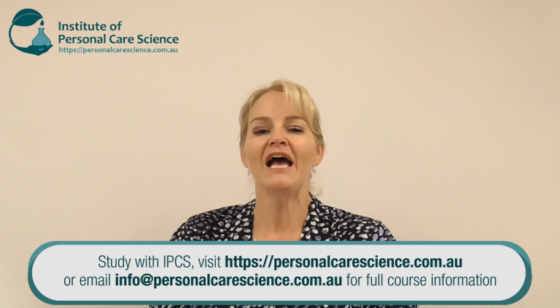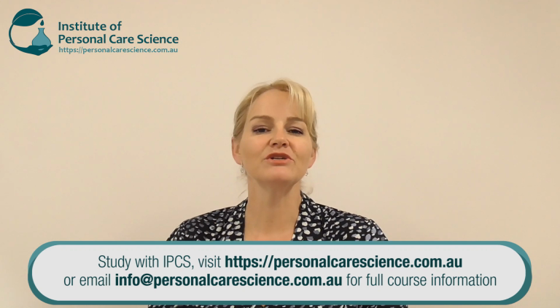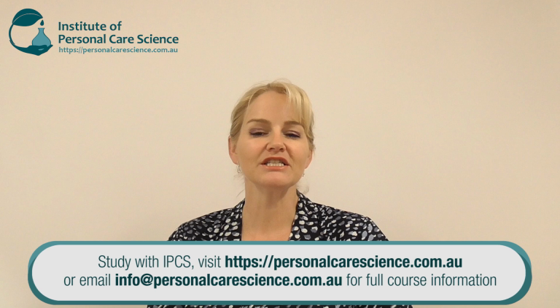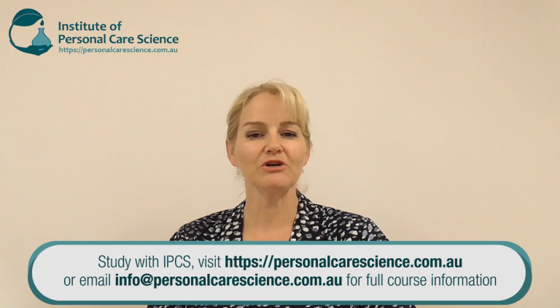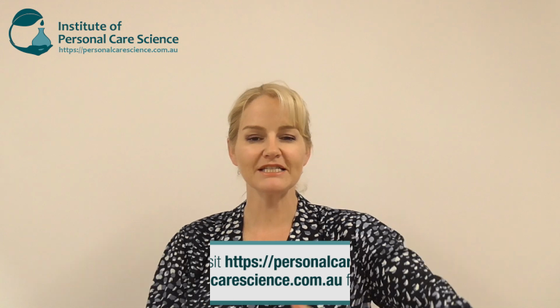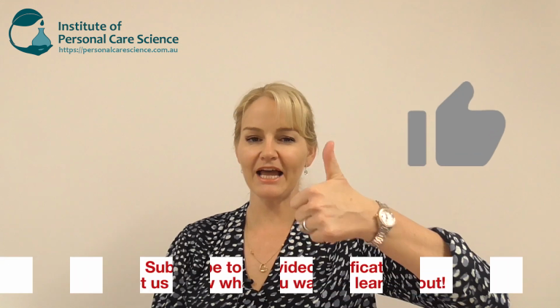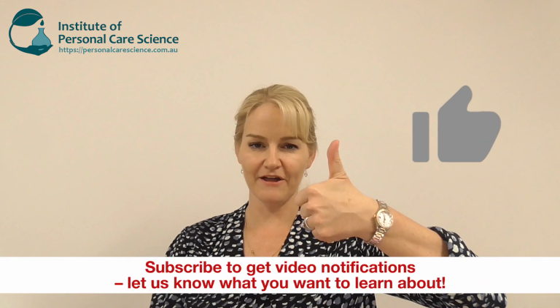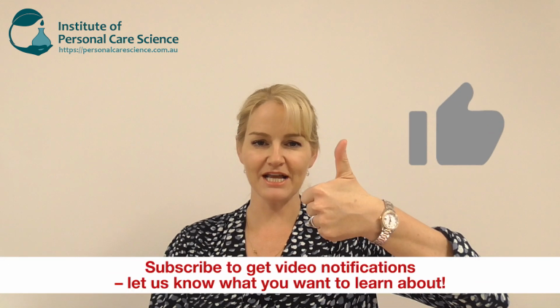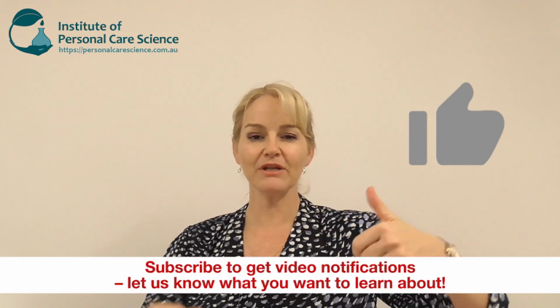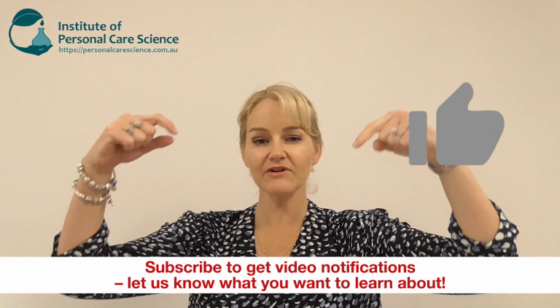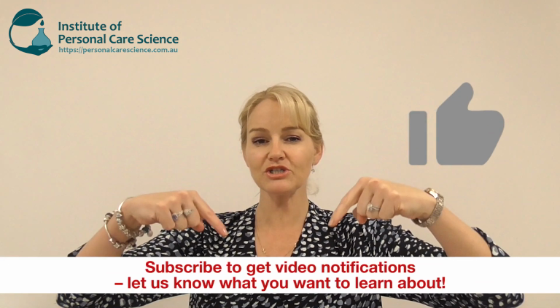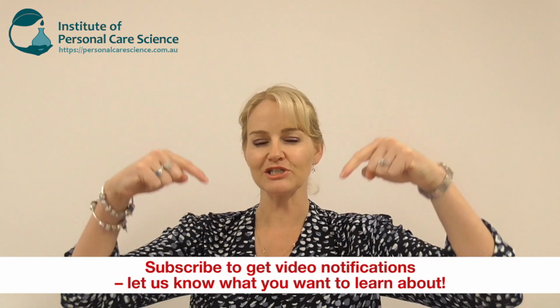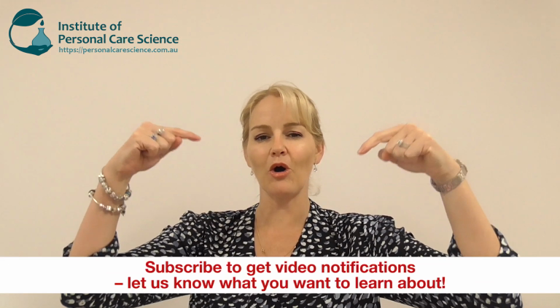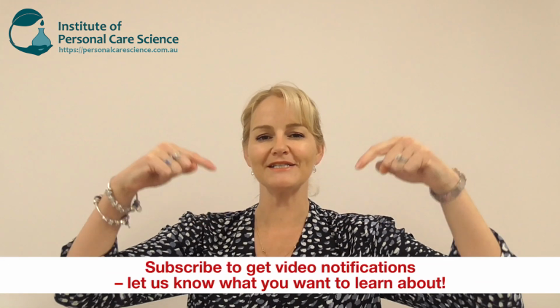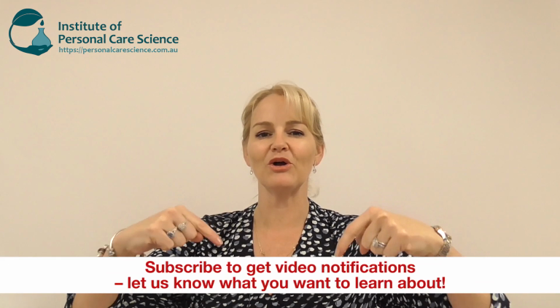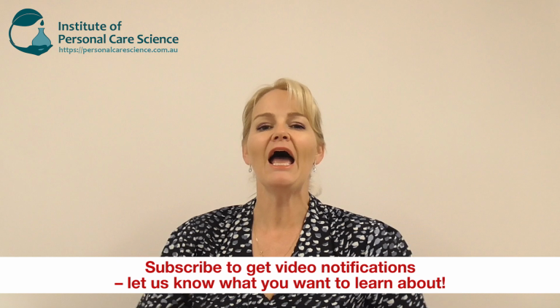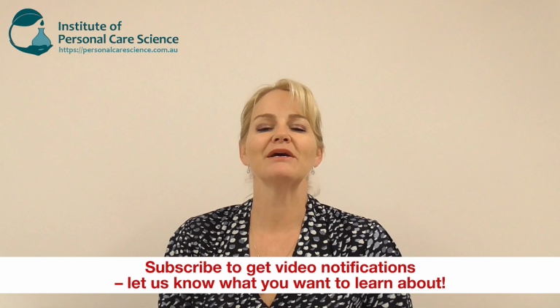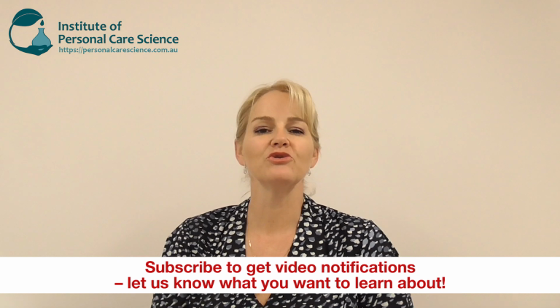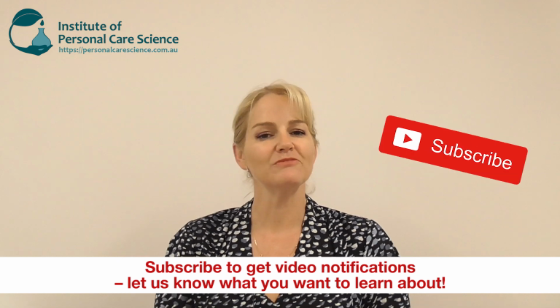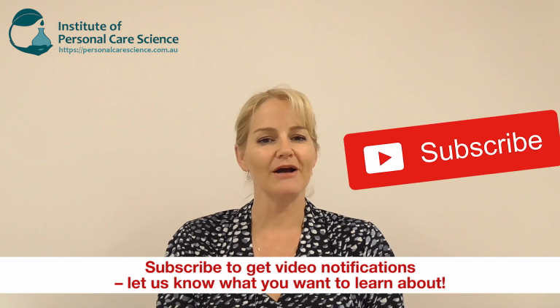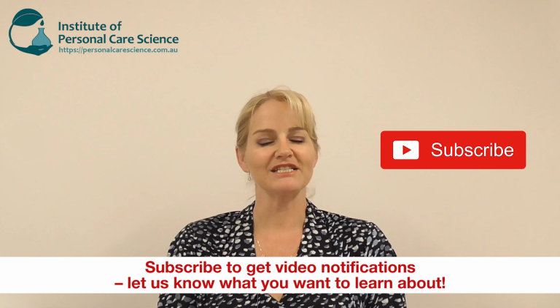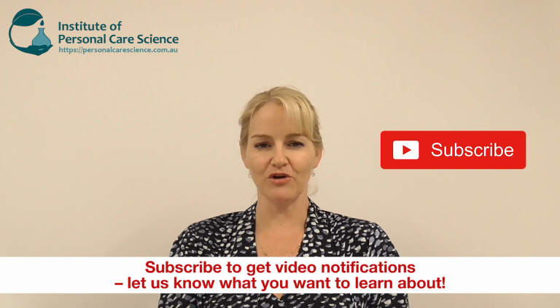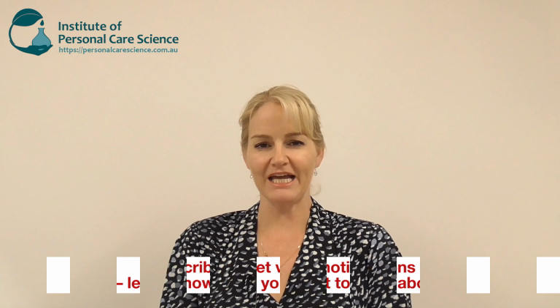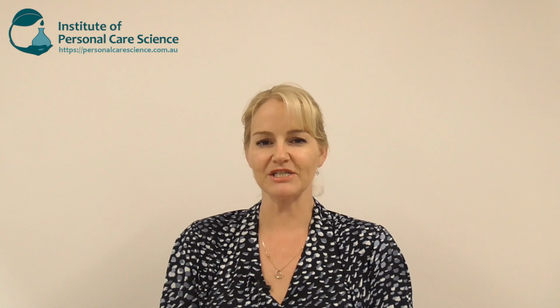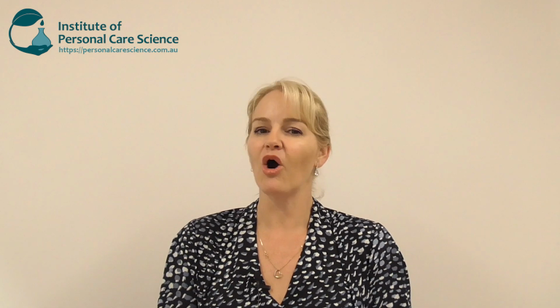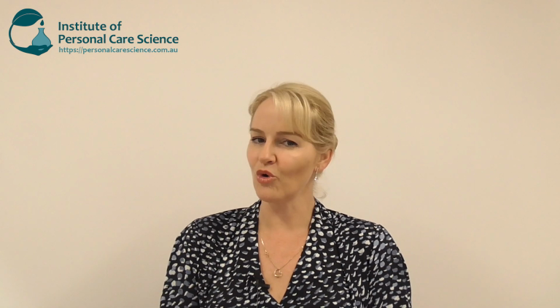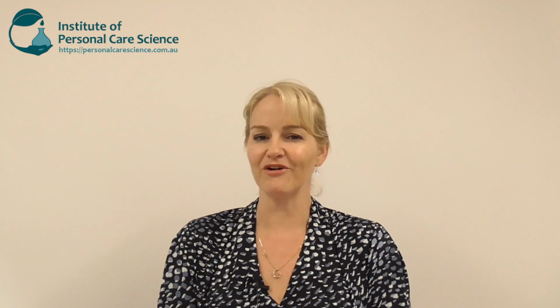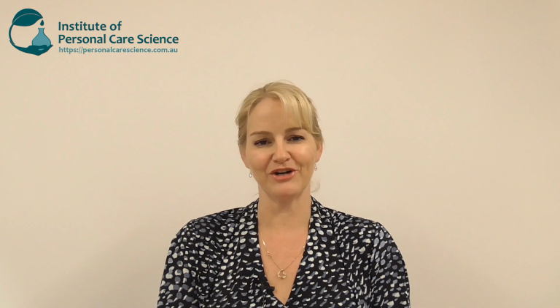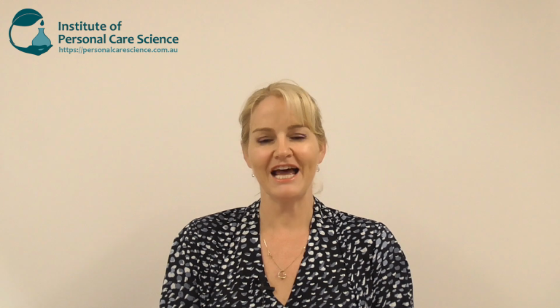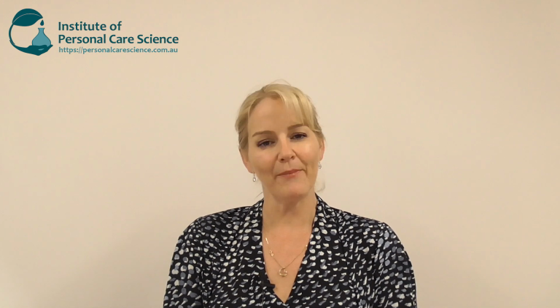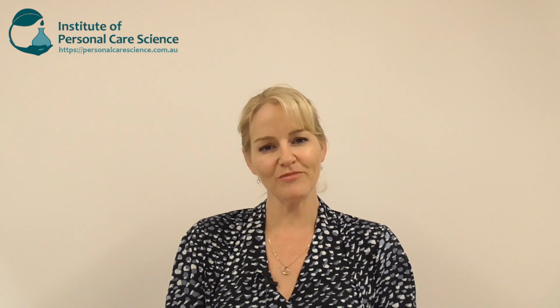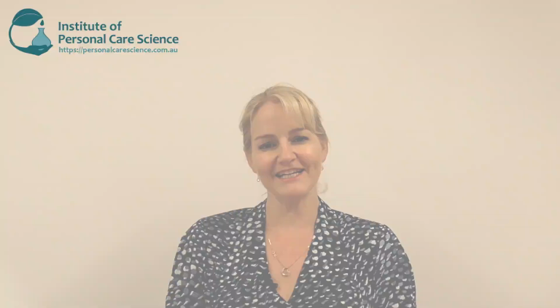If you enjoyed this video, please give it a thumbs up. Please leave any questions or comments below and make sure you subscribe to receive notifications about all our videos. Happy formulating! Thank you so much for watching!